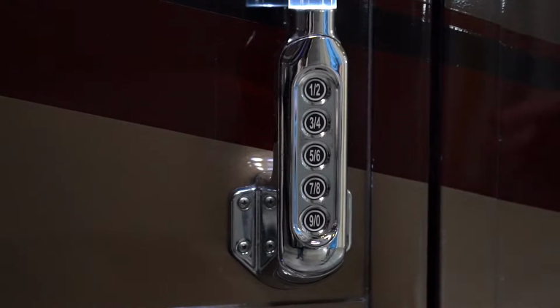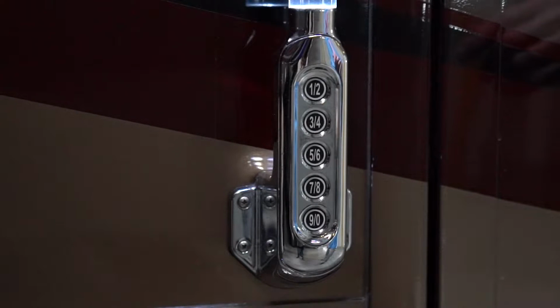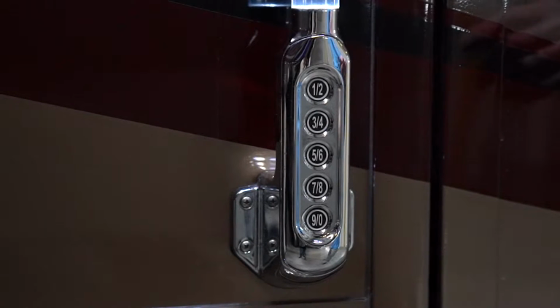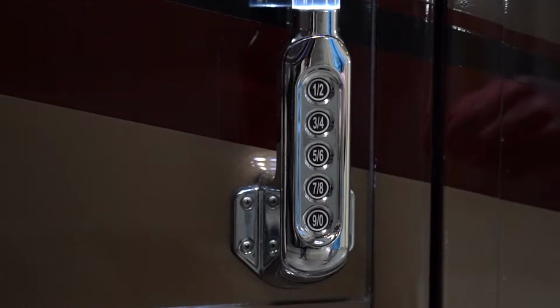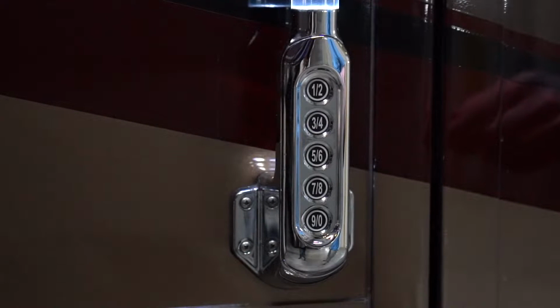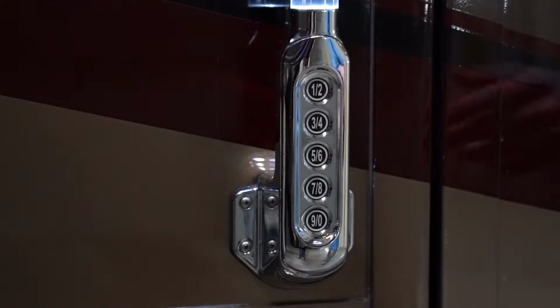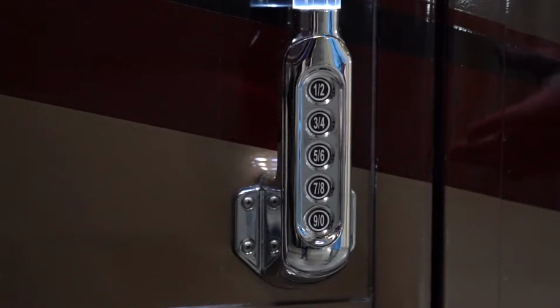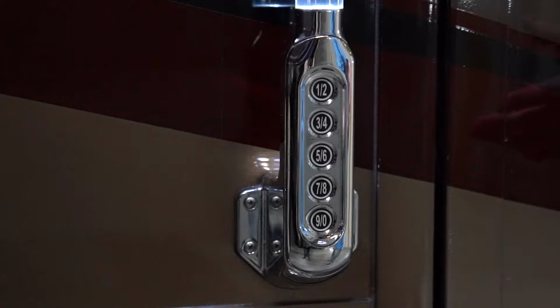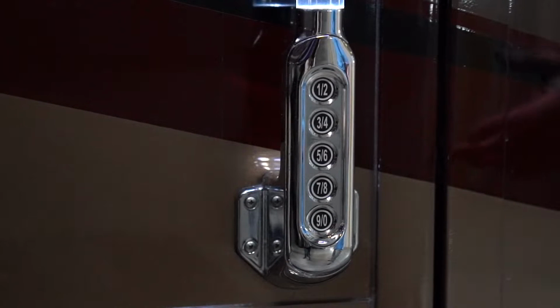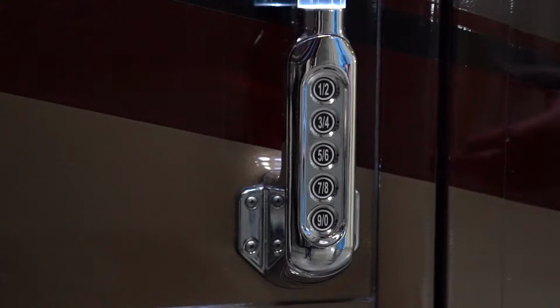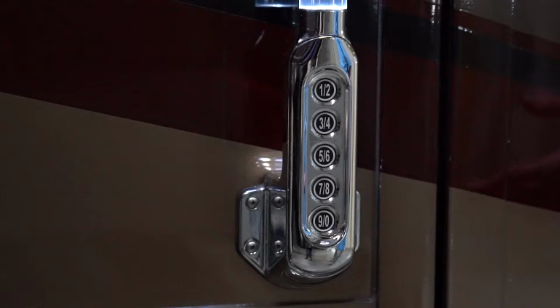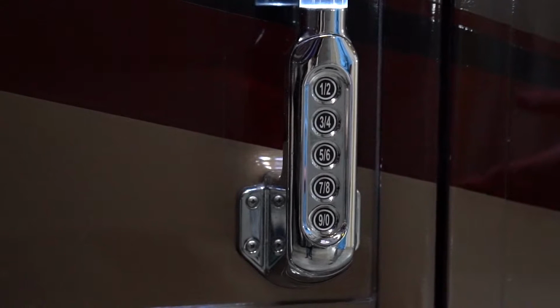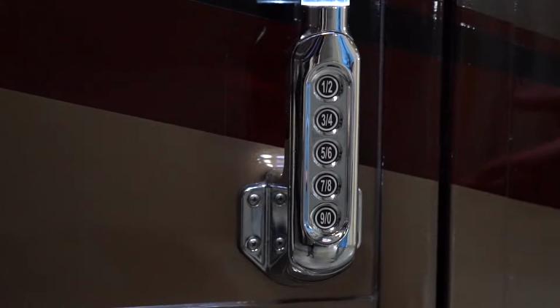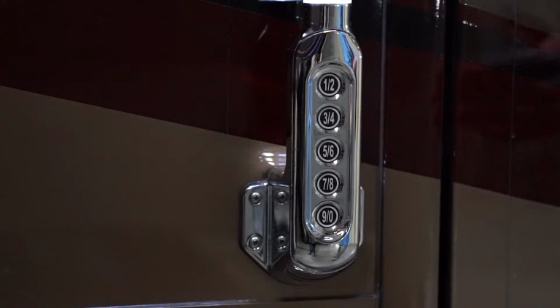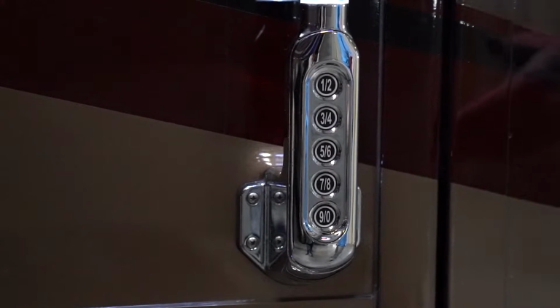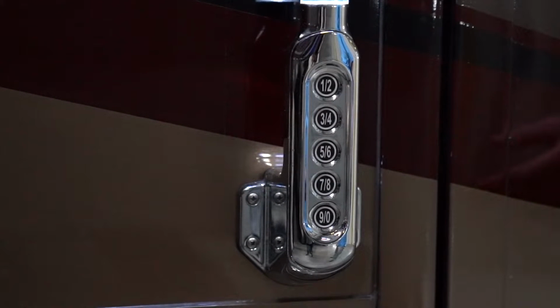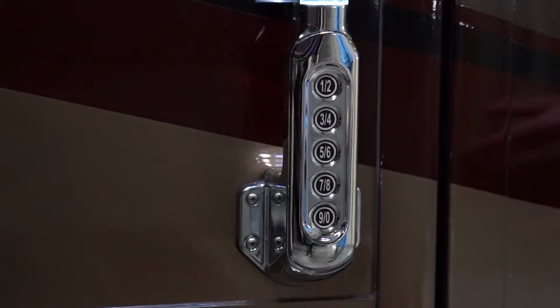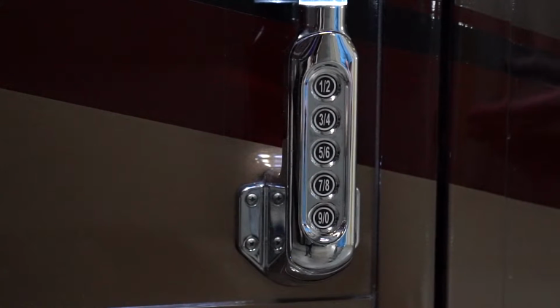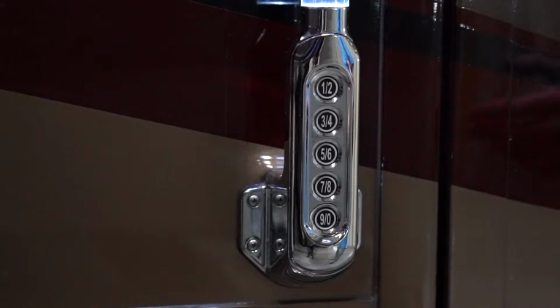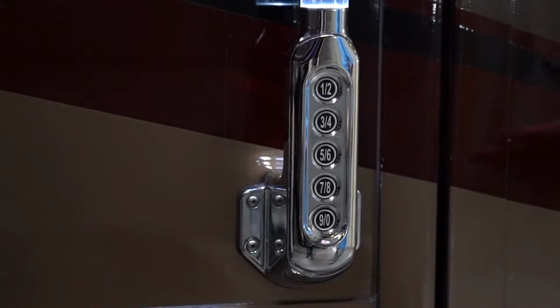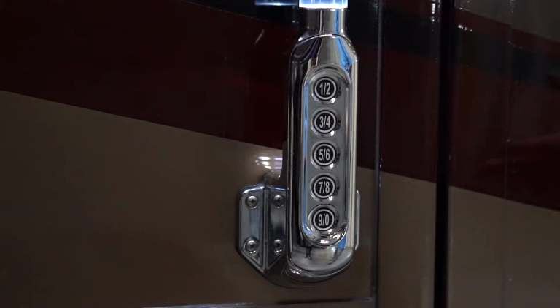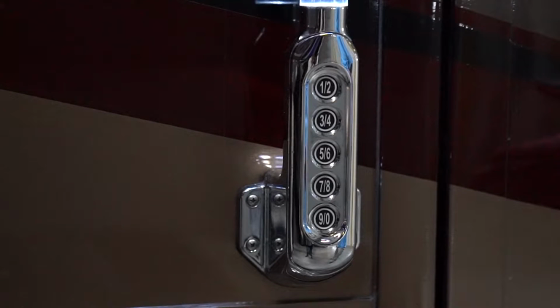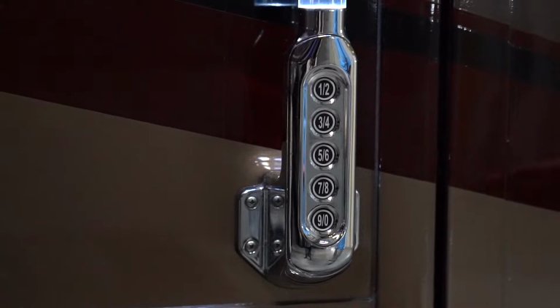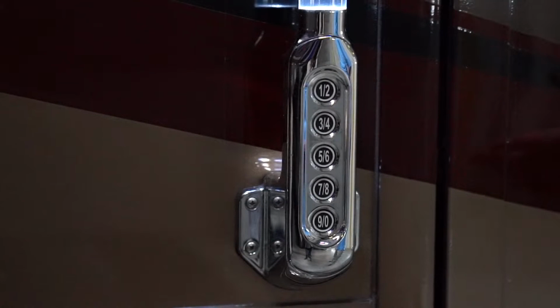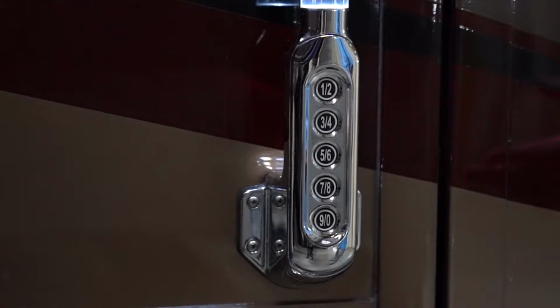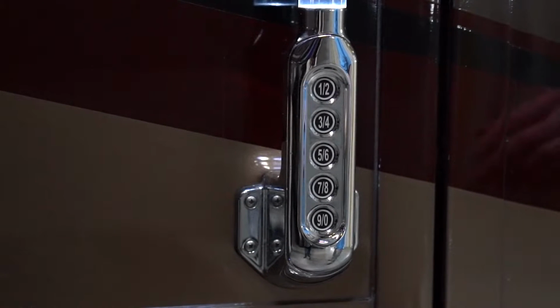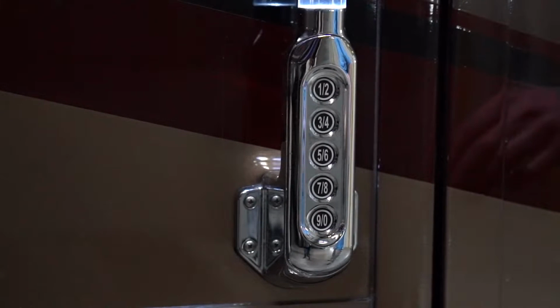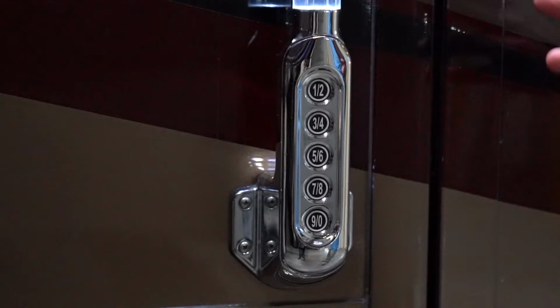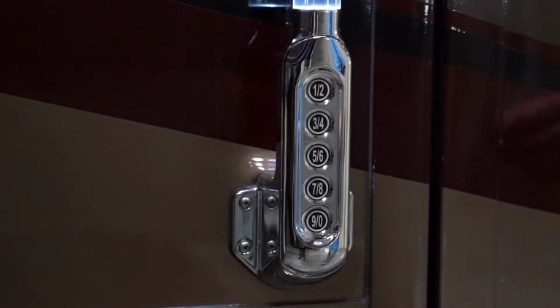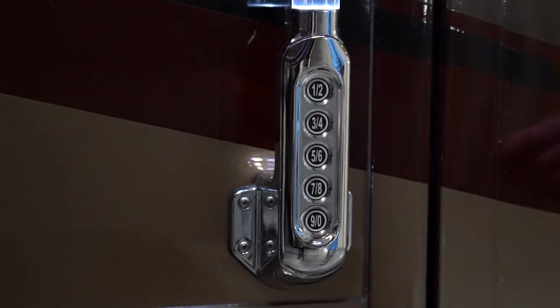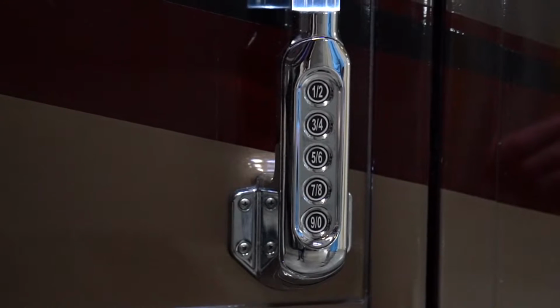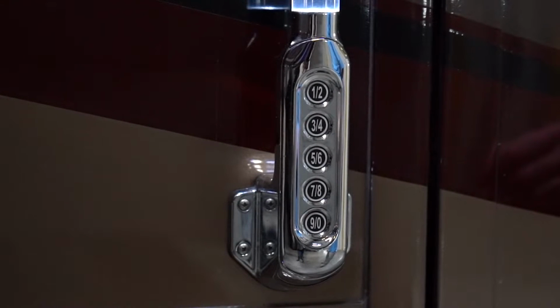On your keyless entry, you can program several different codes and the dealership can help you do that. They'll explain how to do that. What you want to do is get that code, write it down in a very safe, secure place. We've already programmed something in here, so we're just going to explain to you how this keyless entry works.